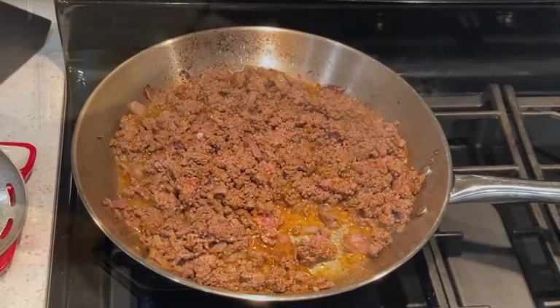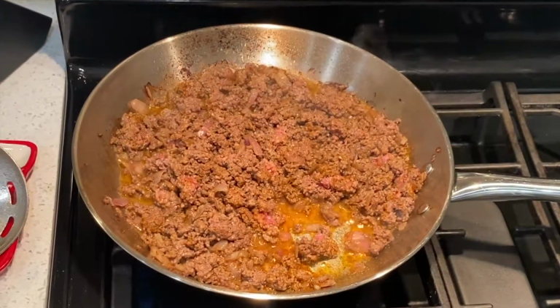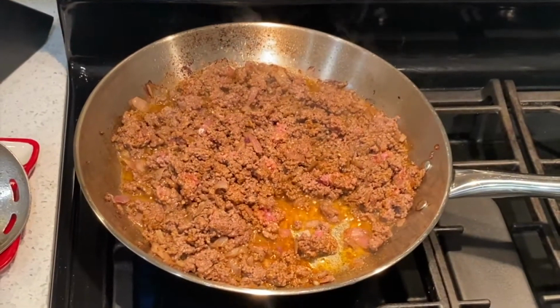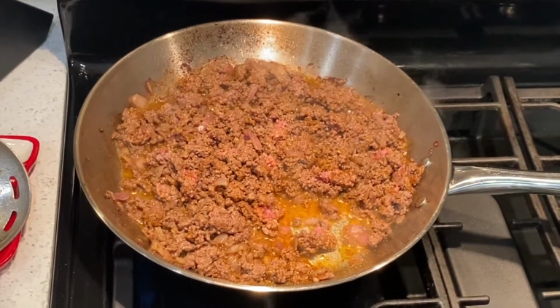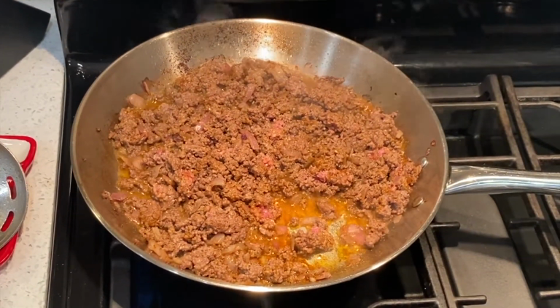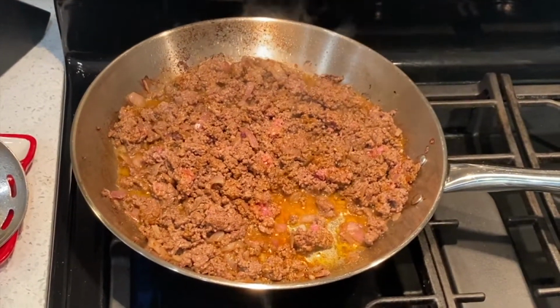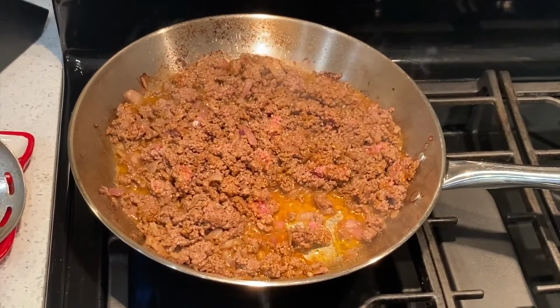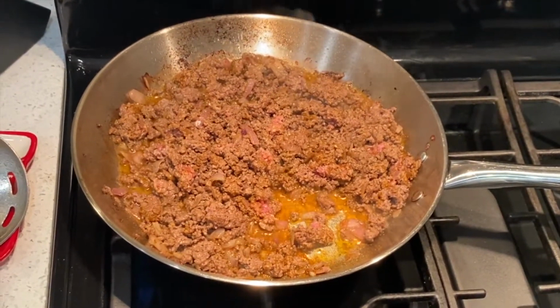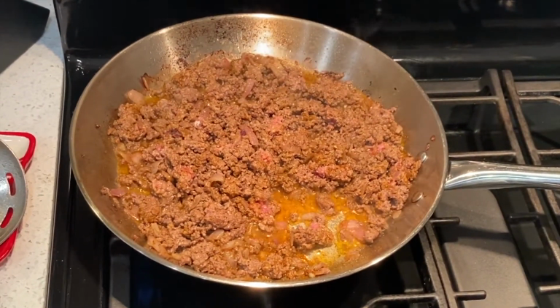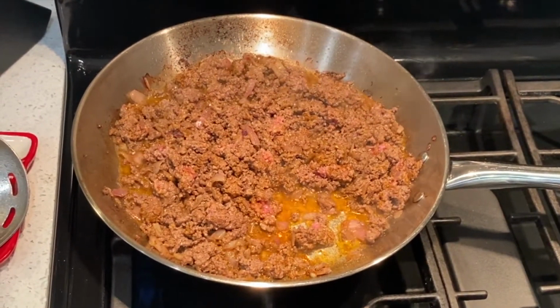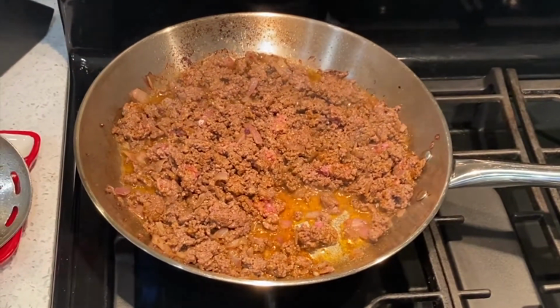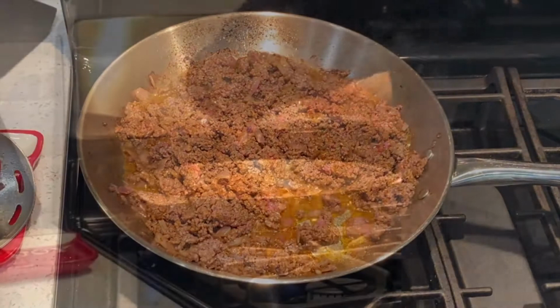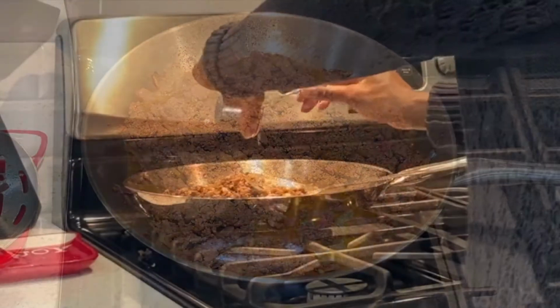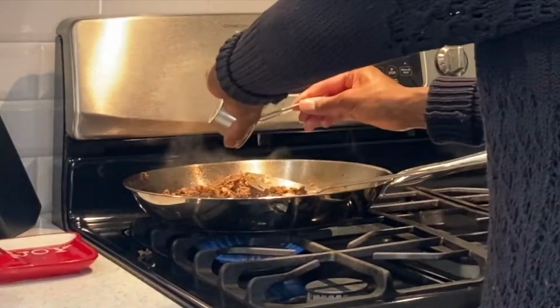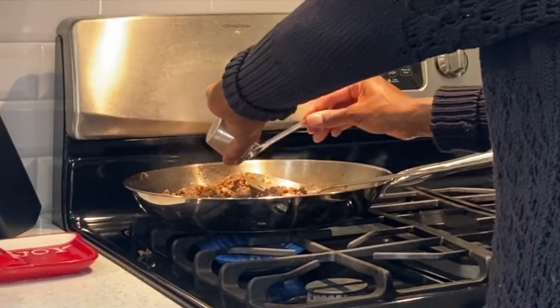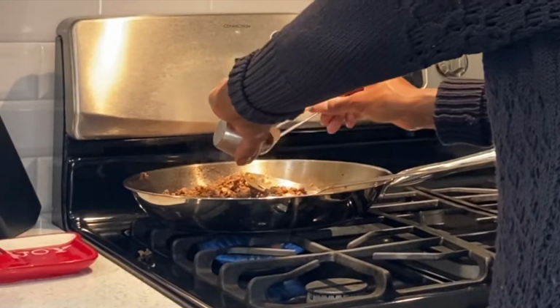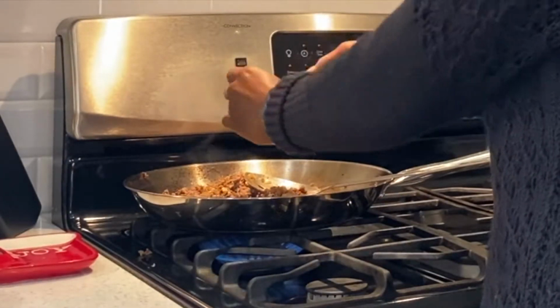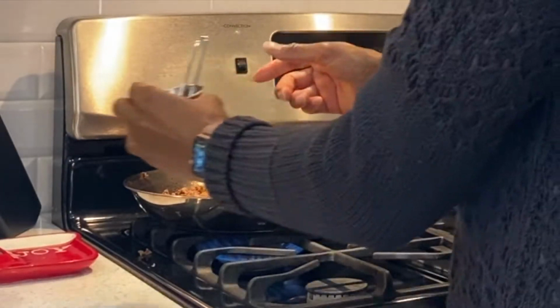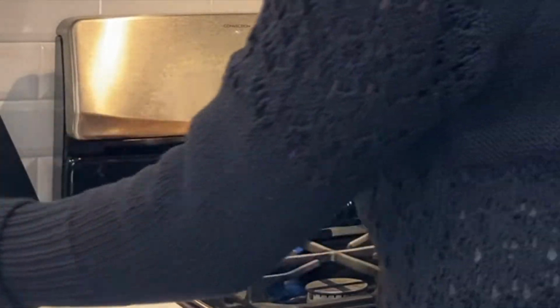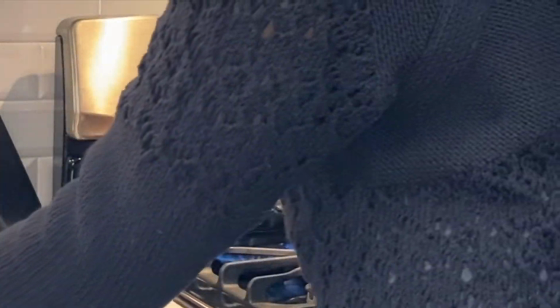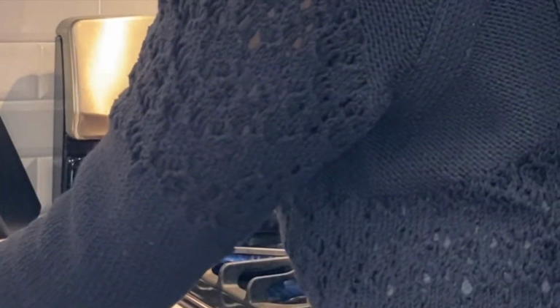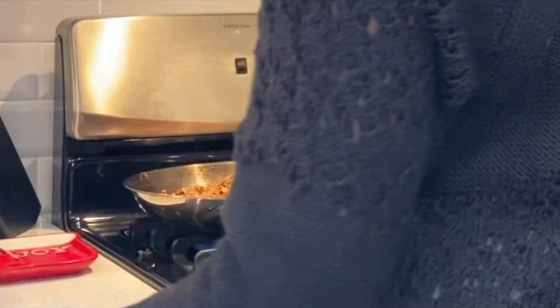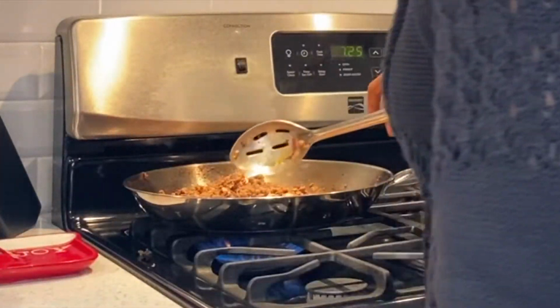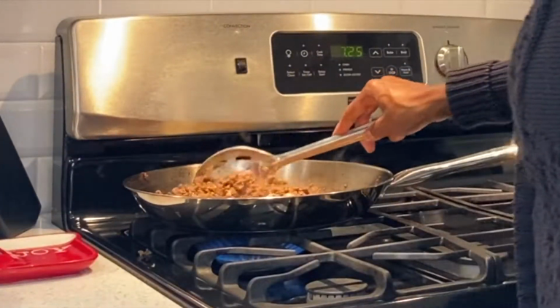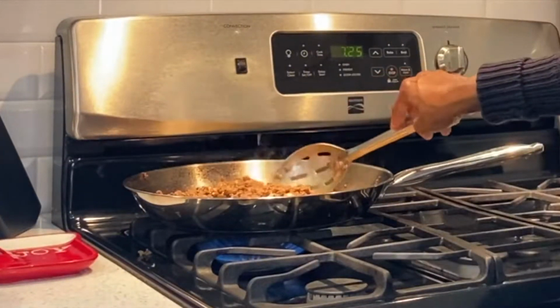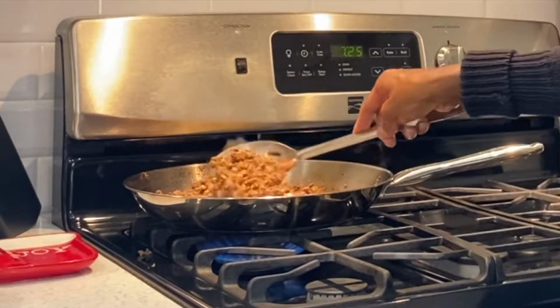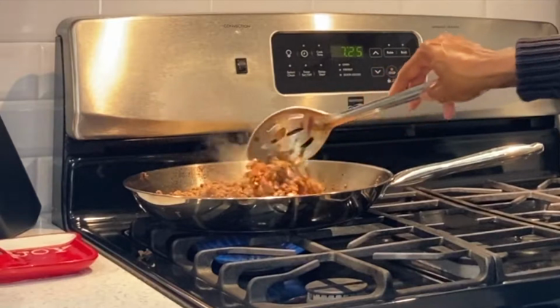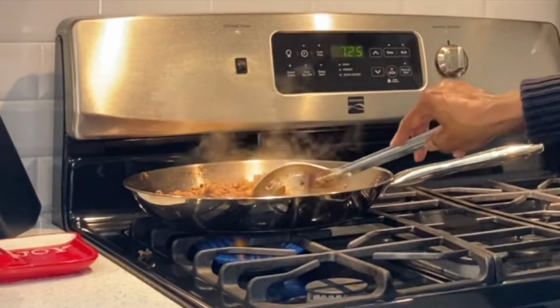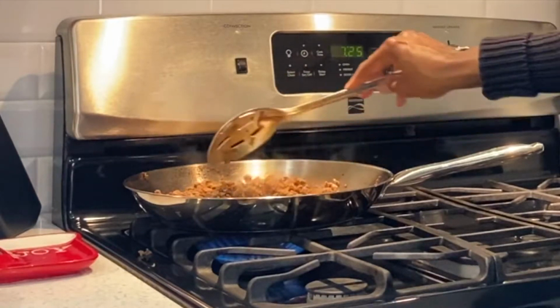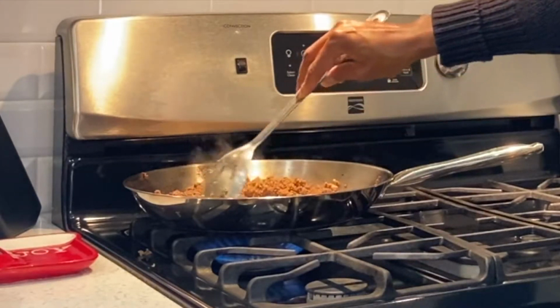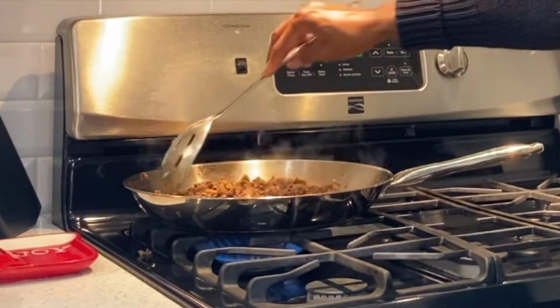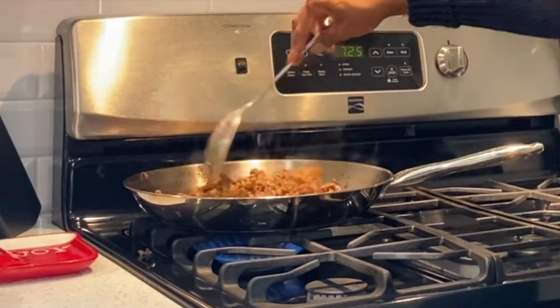Look how delicious it looks — it's sauteing now, getting brown, and you can see how the spices have changed the color. Now it's just making itself oh so good.